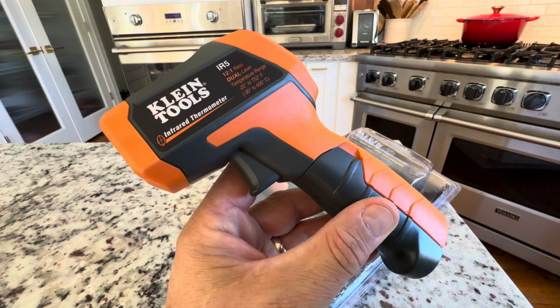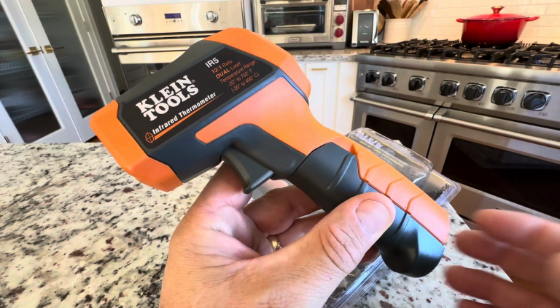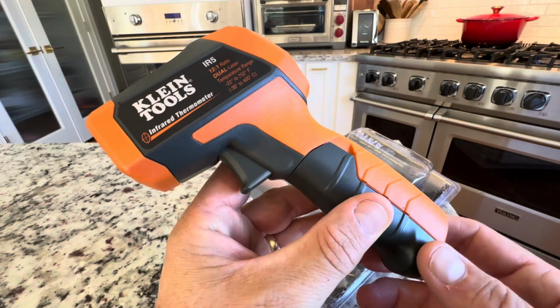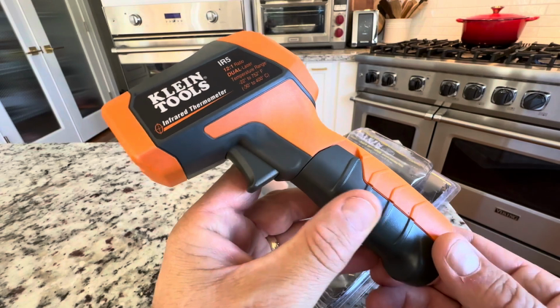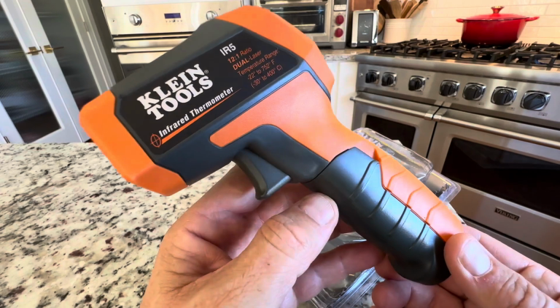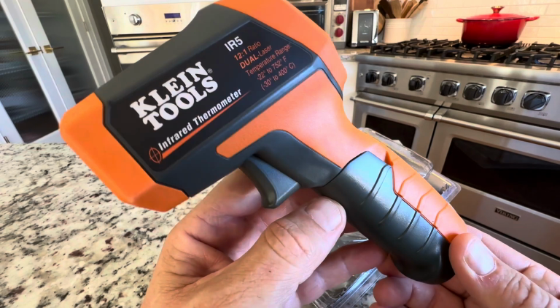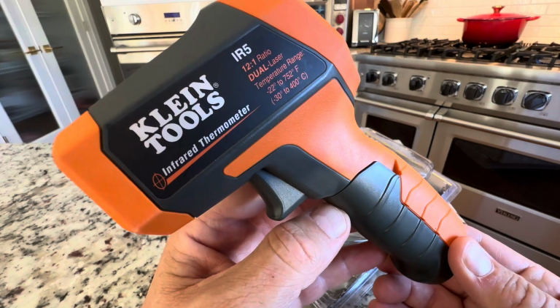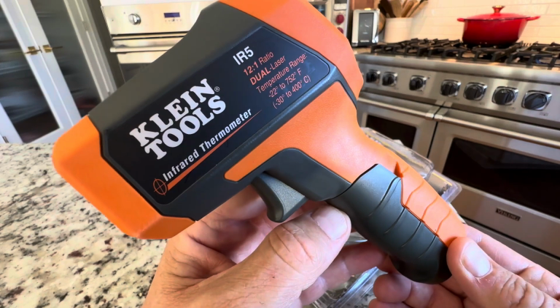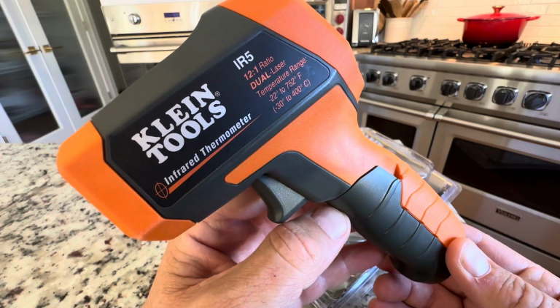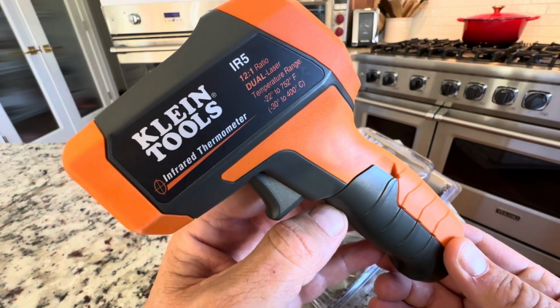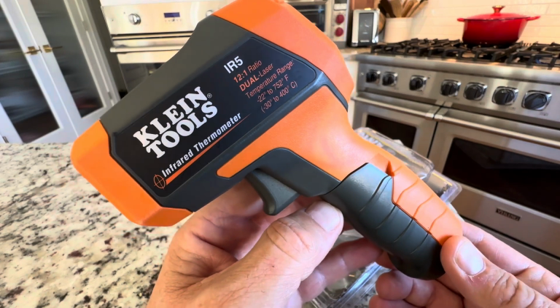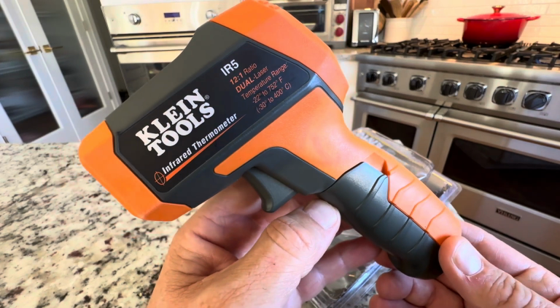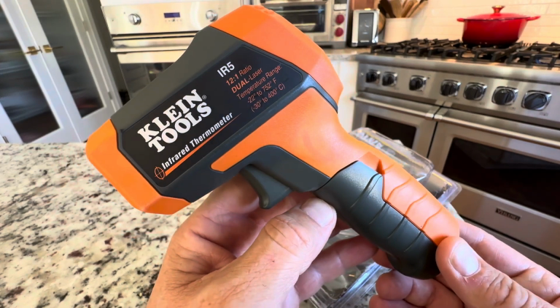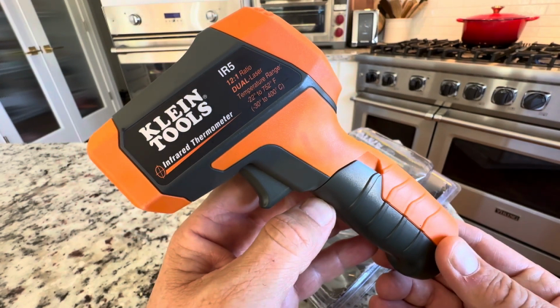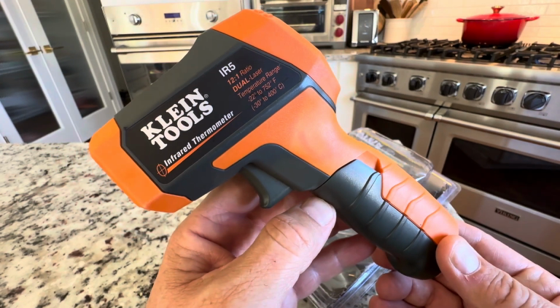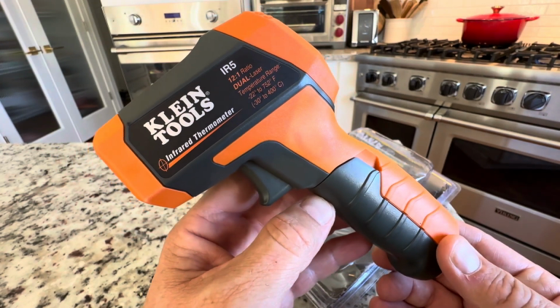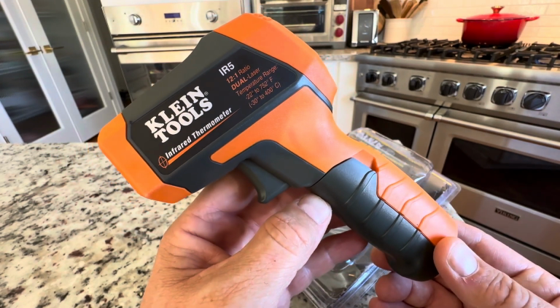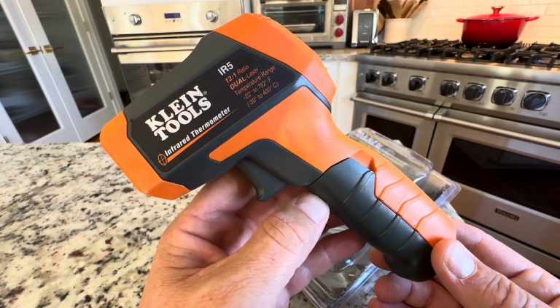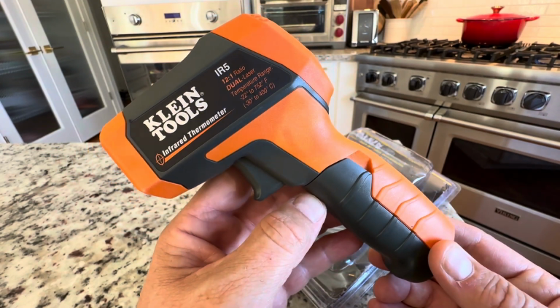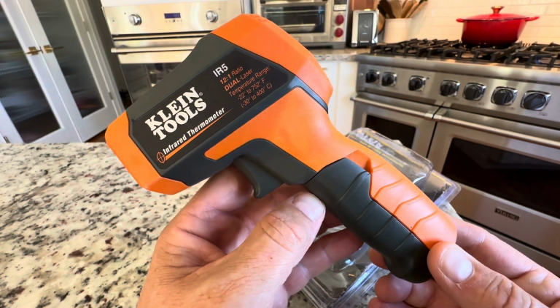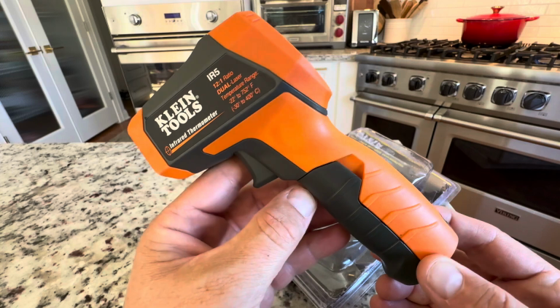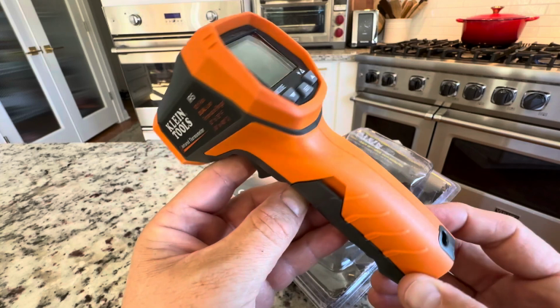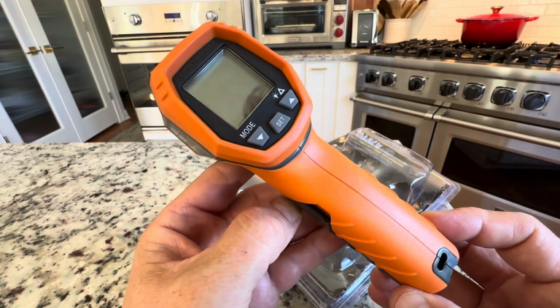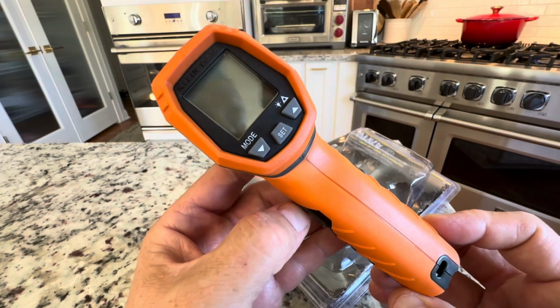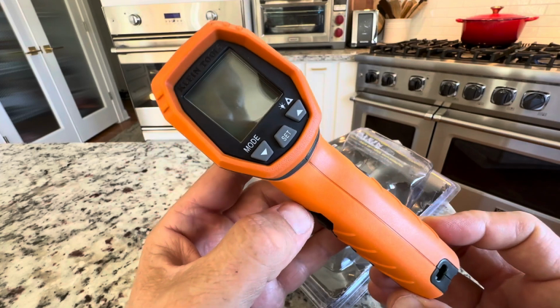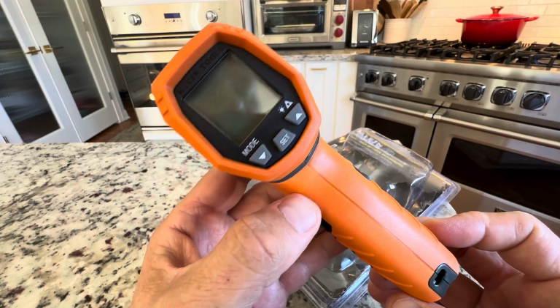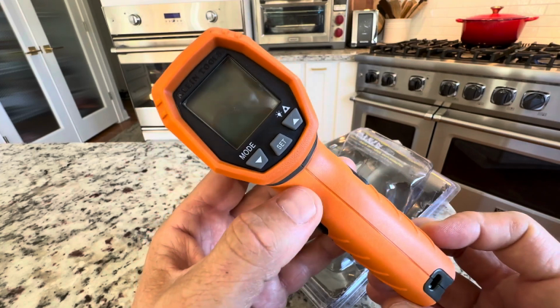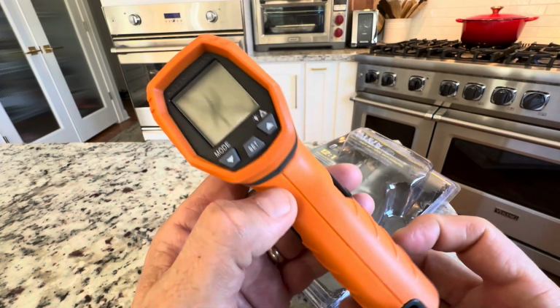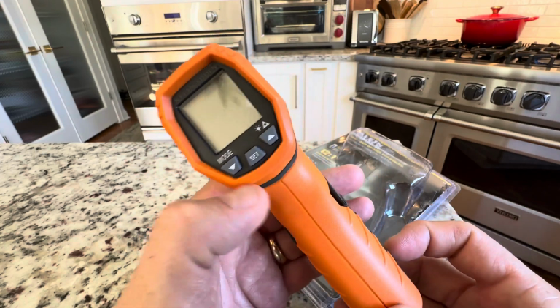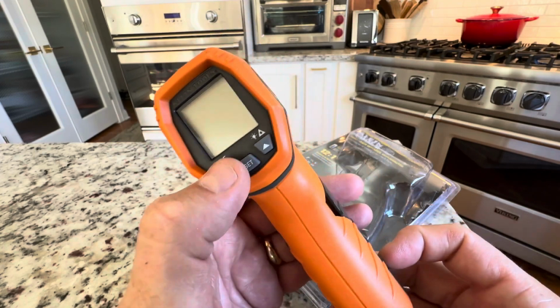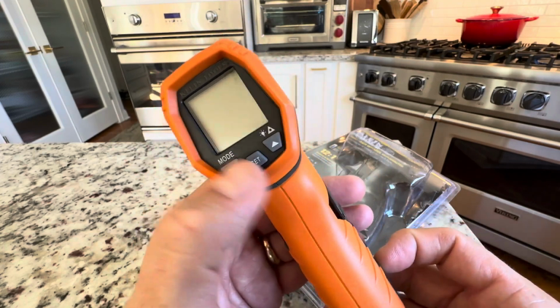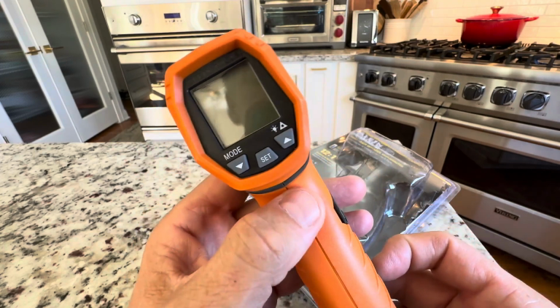Hey everyone, today we're taking a closer look at the Klein Tools IR5. This is the infrared thermometer. It's a 12 to 1 ratio and it has a lot of really great settings on it.